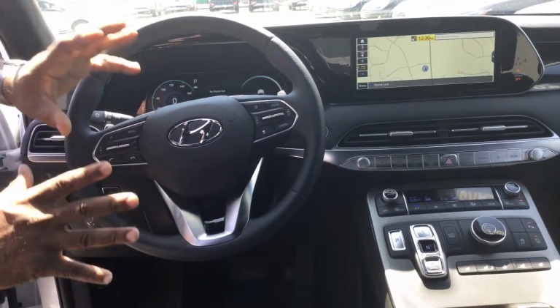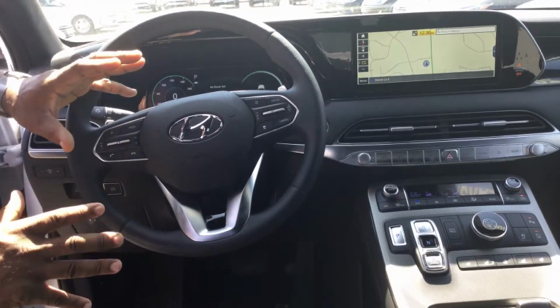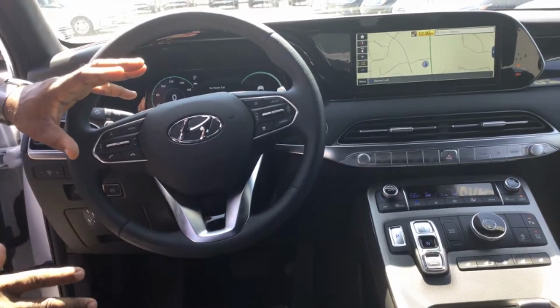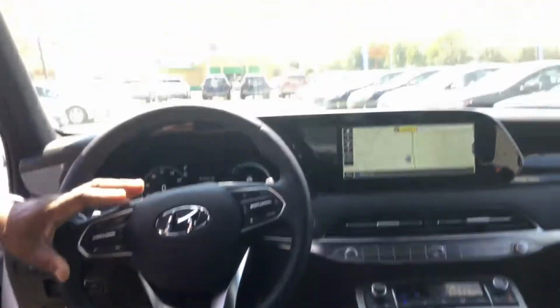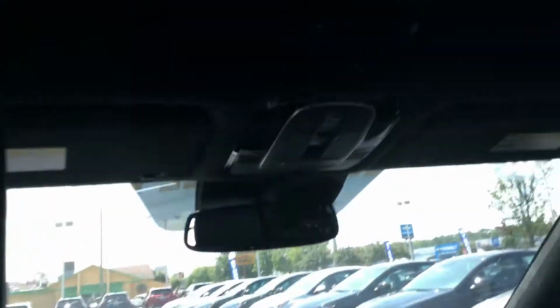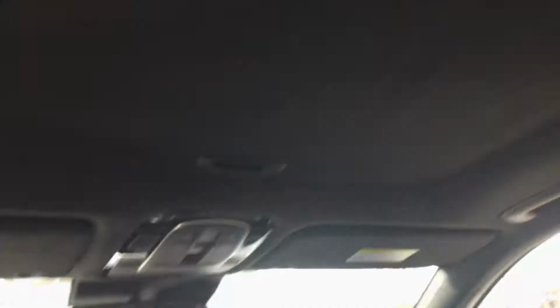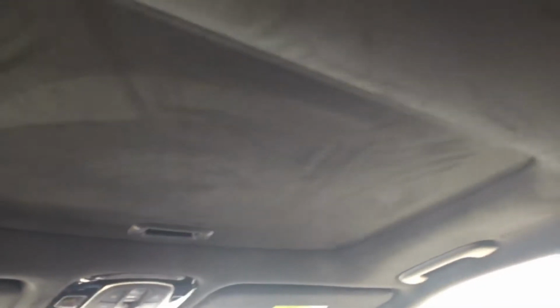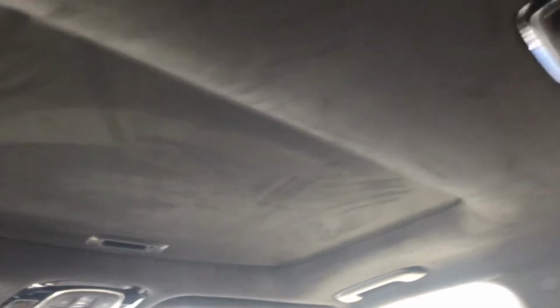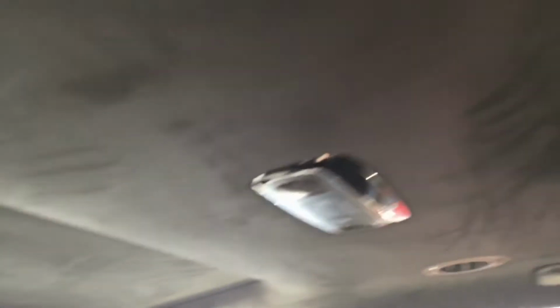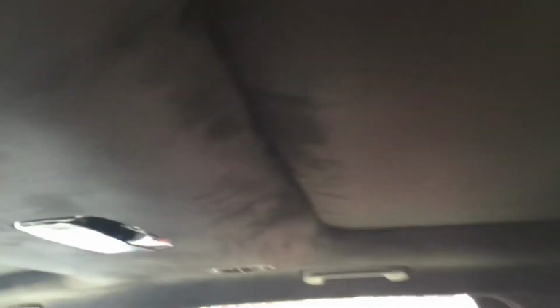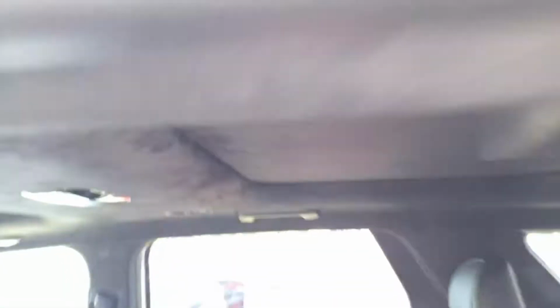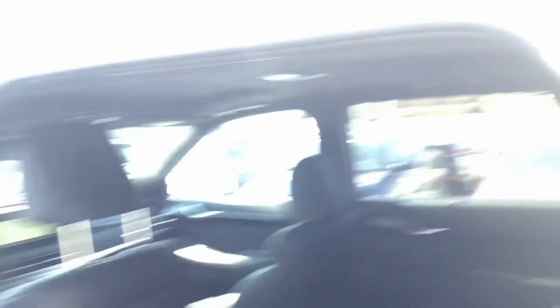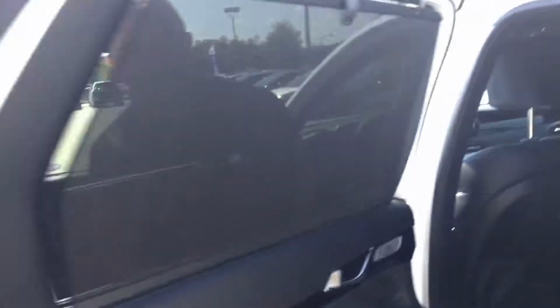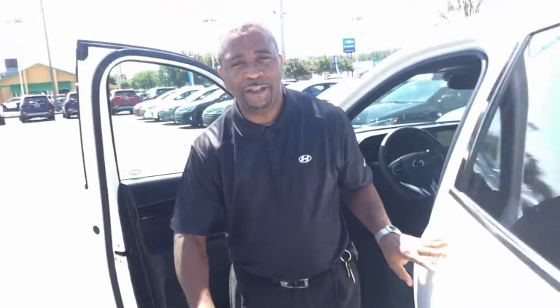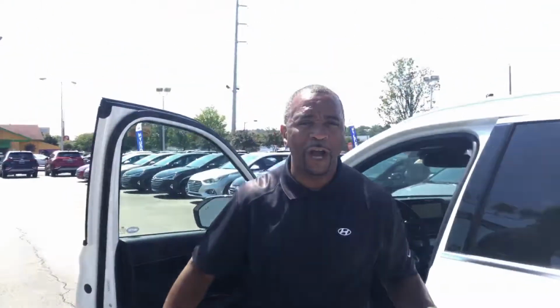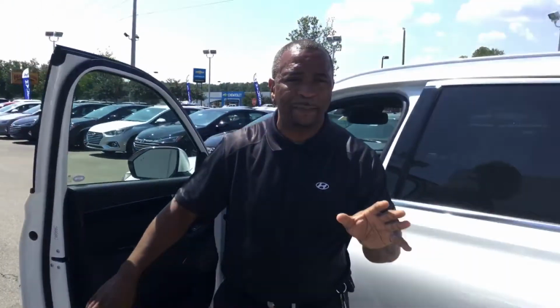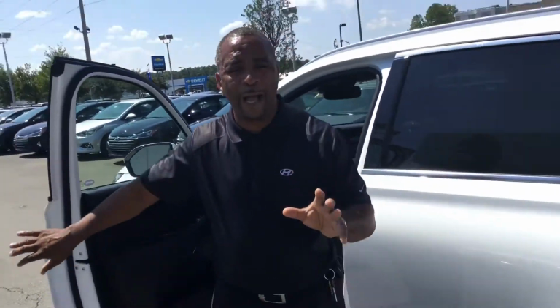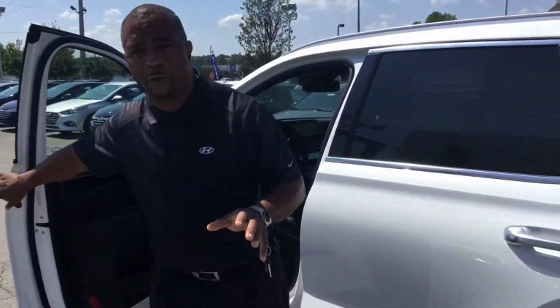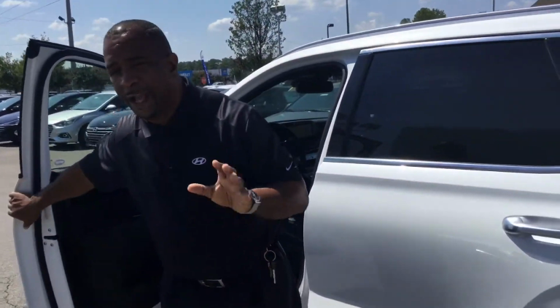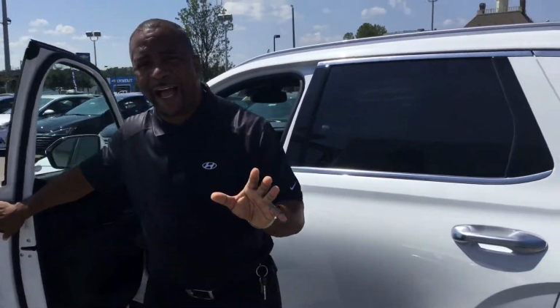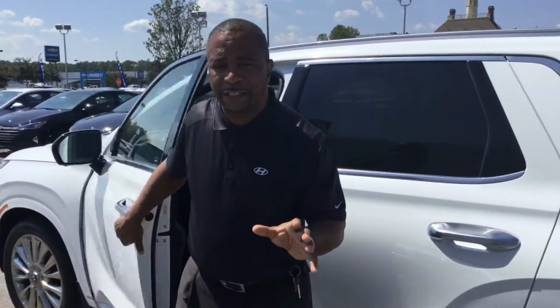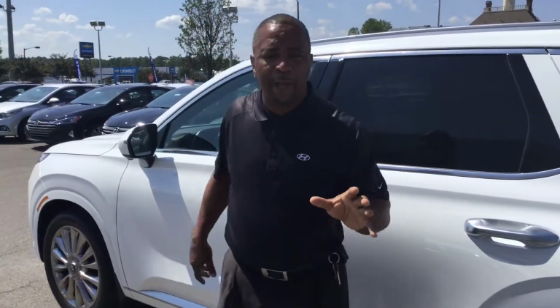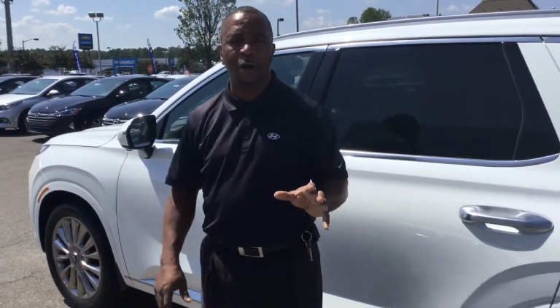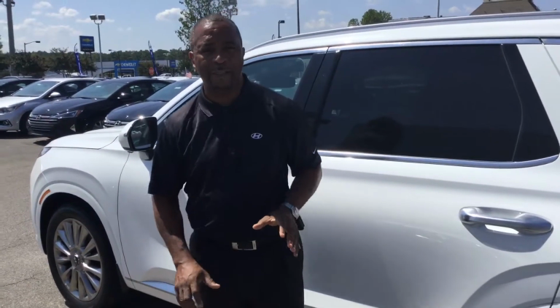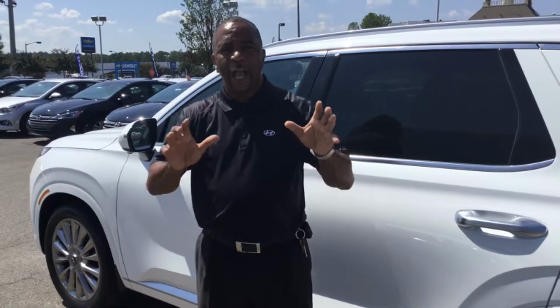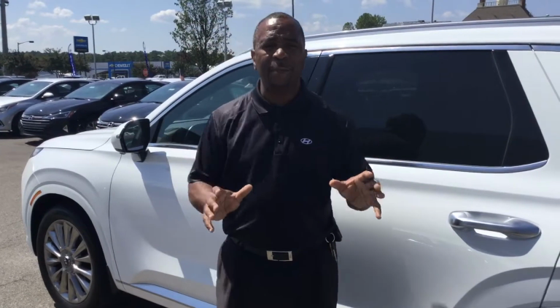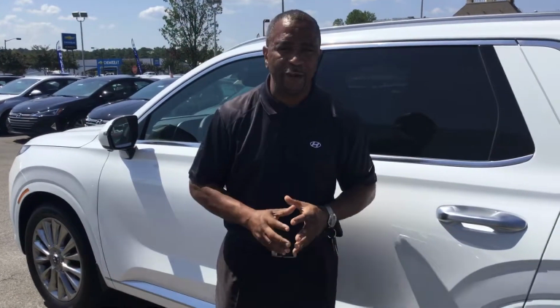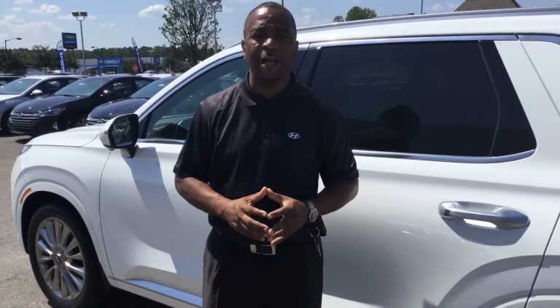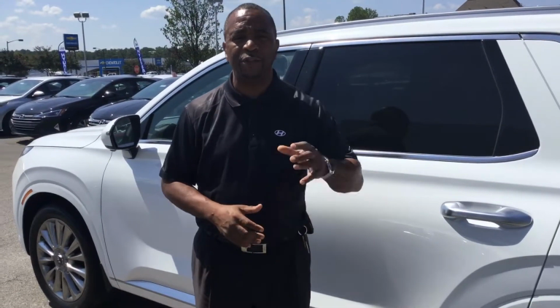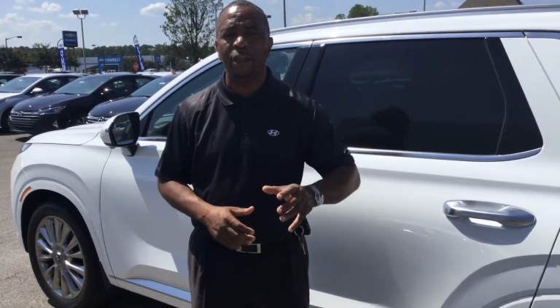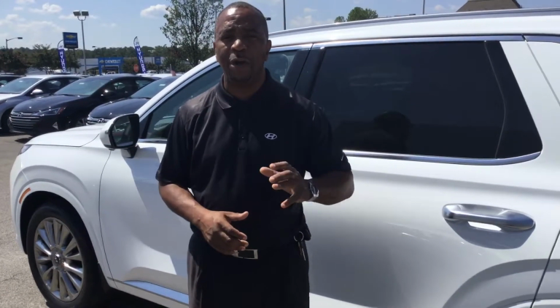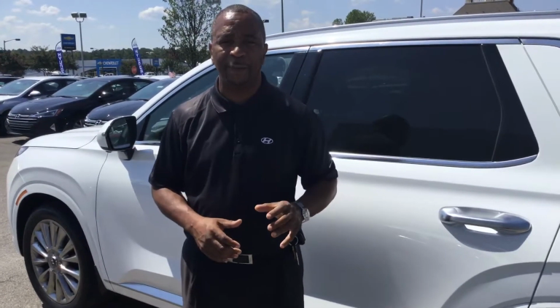This vehicle is equipped with a dual sunroof. It has a 10-year, 100,000-mile powertrain warranty, a 5-year, 60,000-mile new car warranty, and we doubled the 10-year, 100,000-mile to 20 years, 200,000-mile.